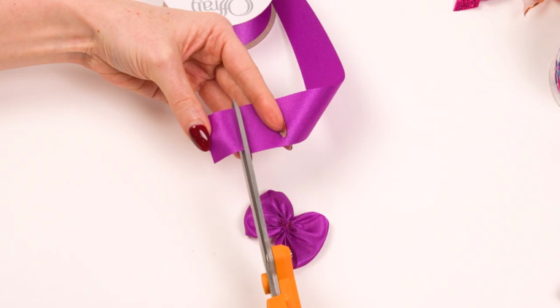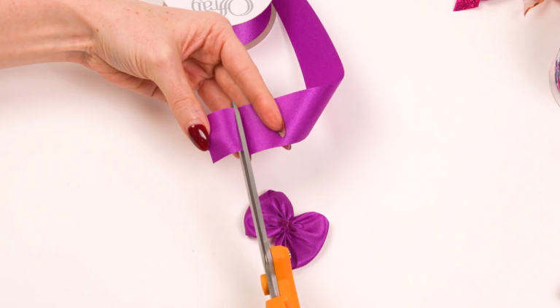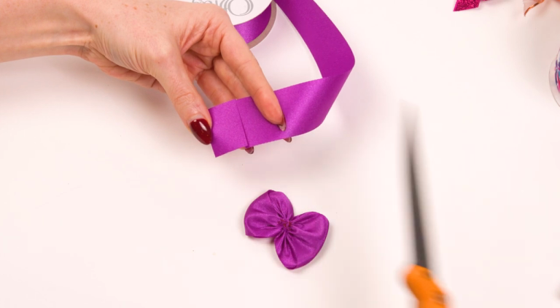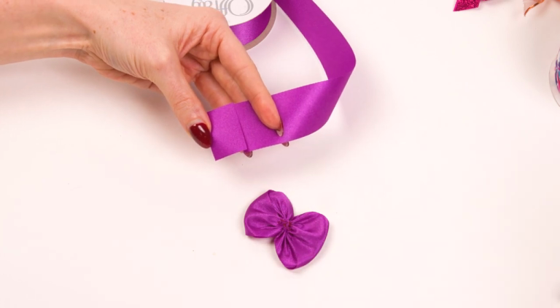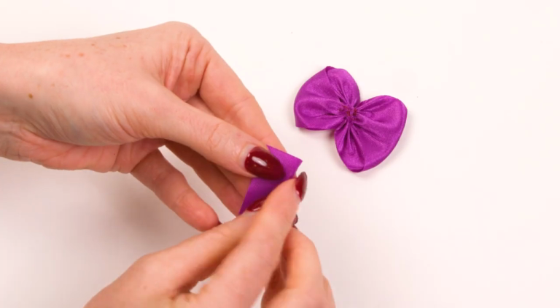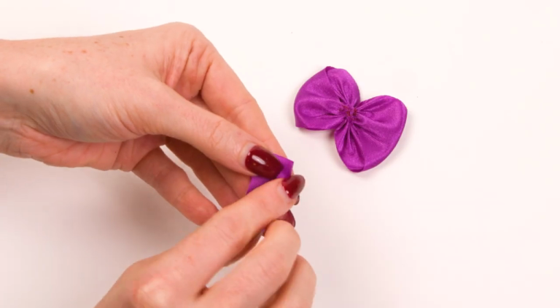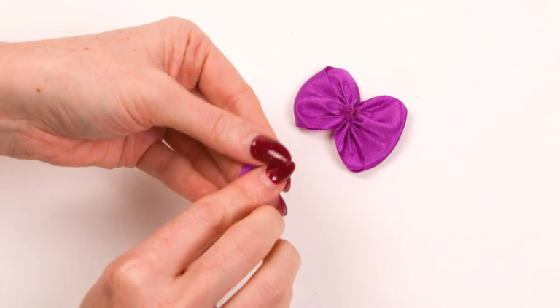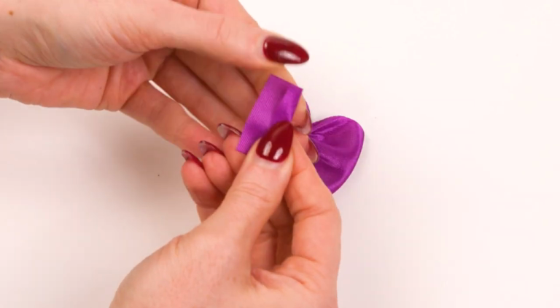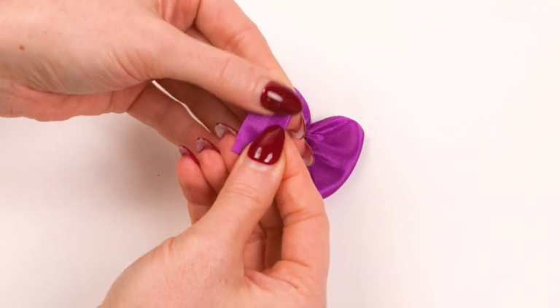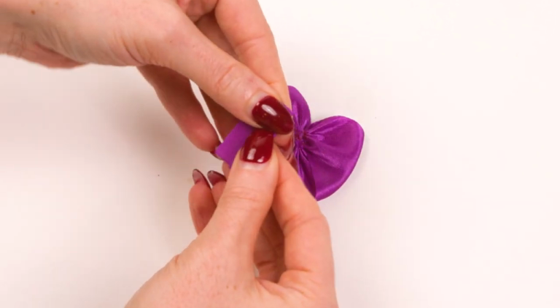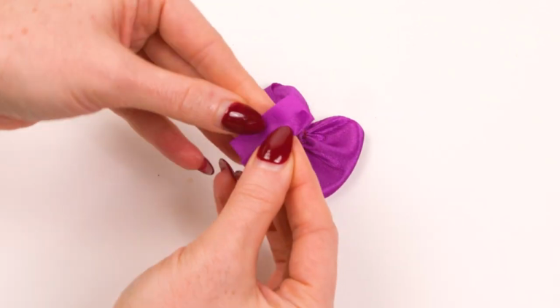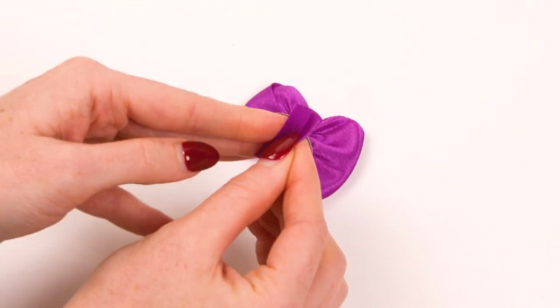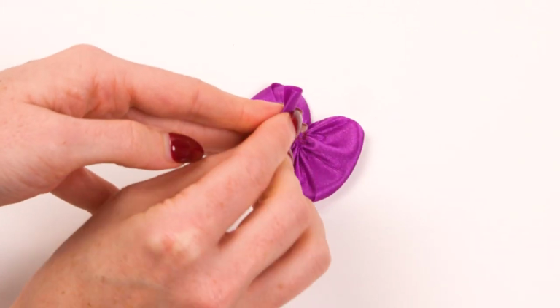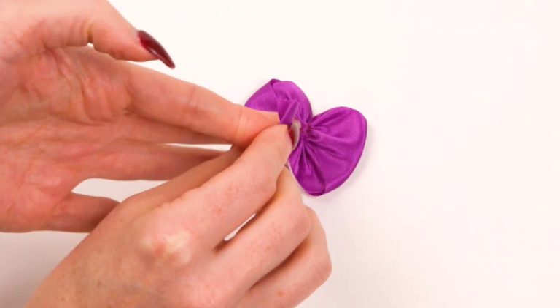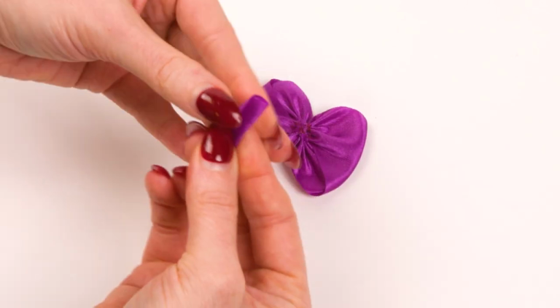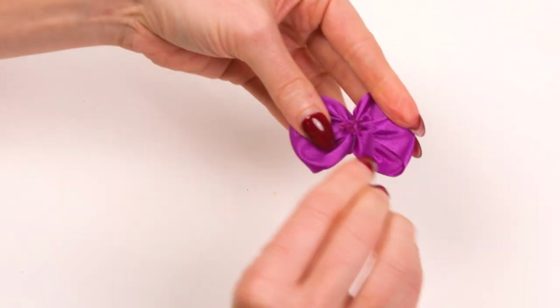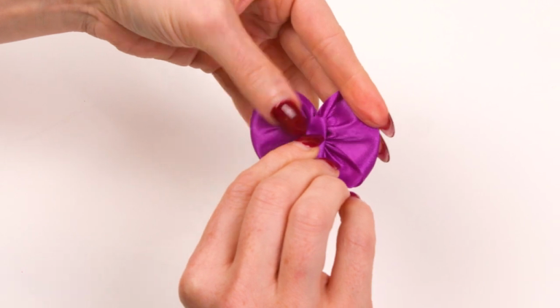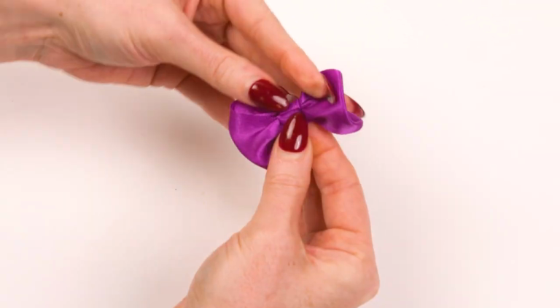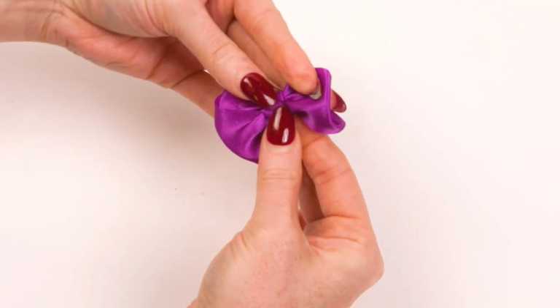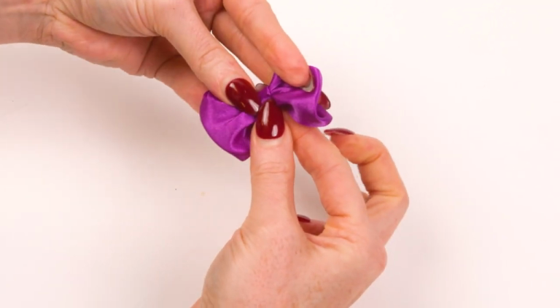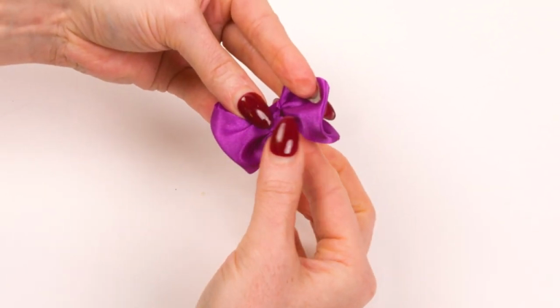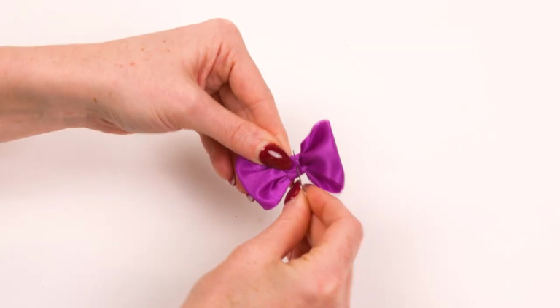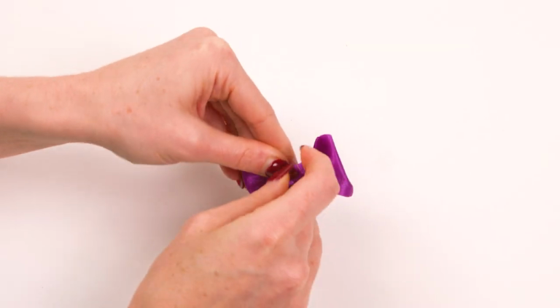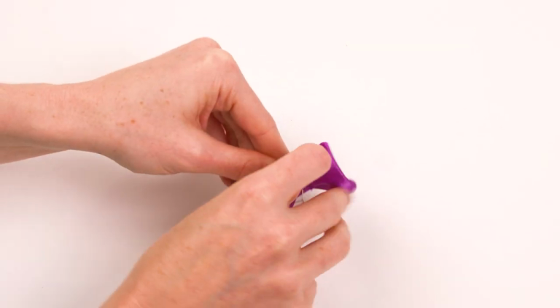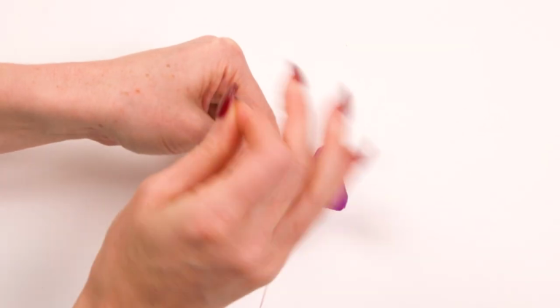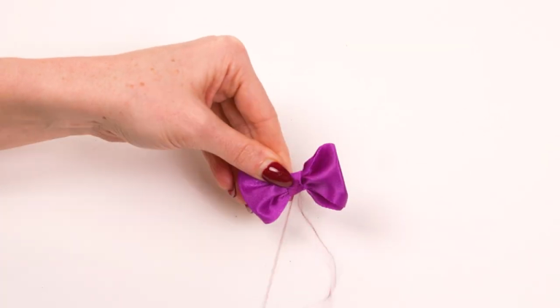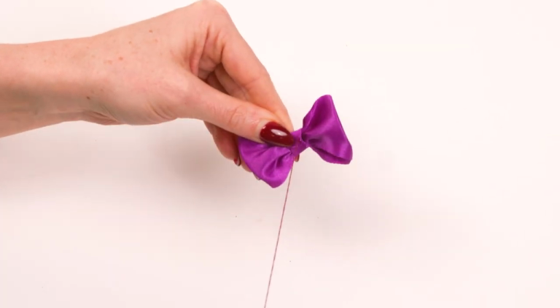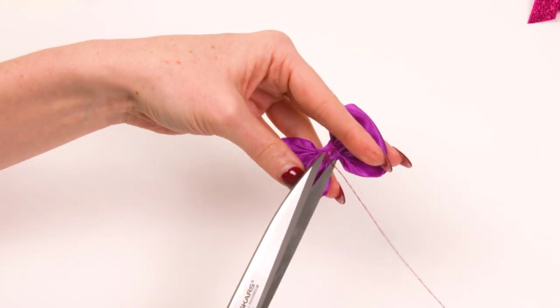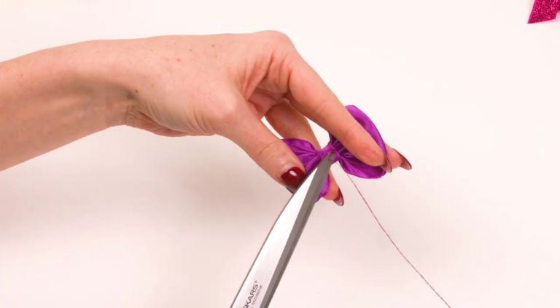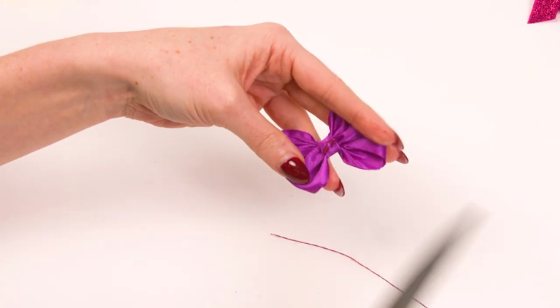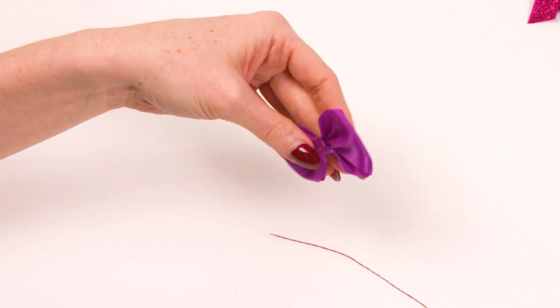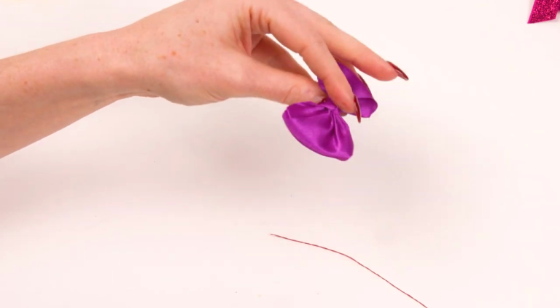Cut off a small piece of ribbon and fold in thirds. Wrap the ribbon around the middle of the bow, covering any visible thread. Stitch together on the wrong side of the ribbon and you have an adorable butterfly bow.